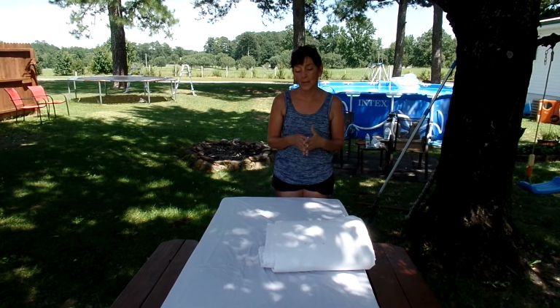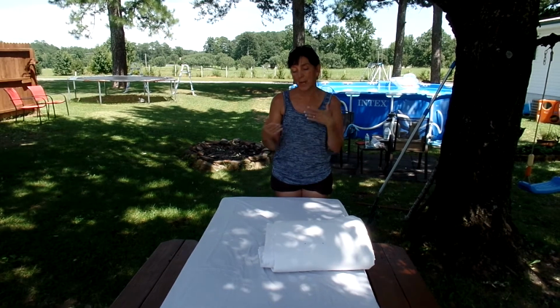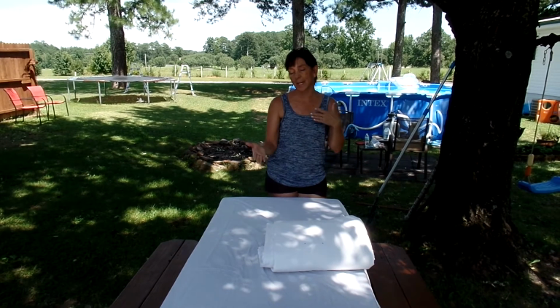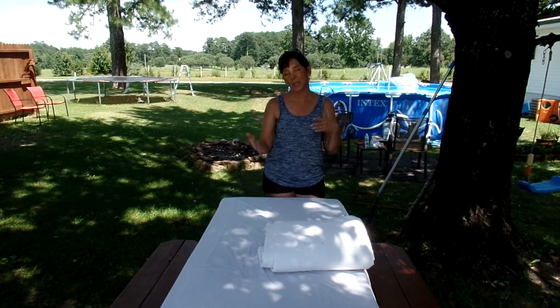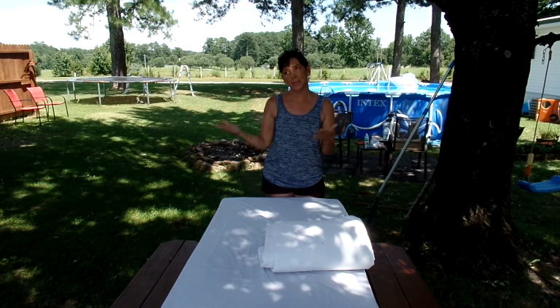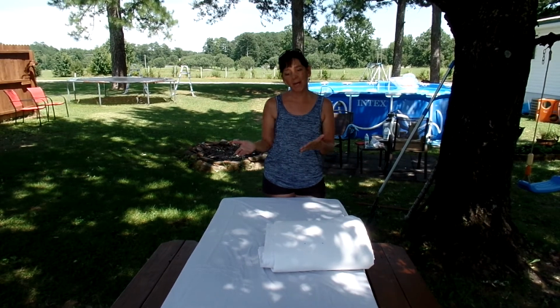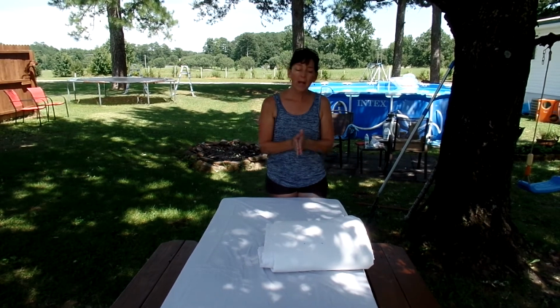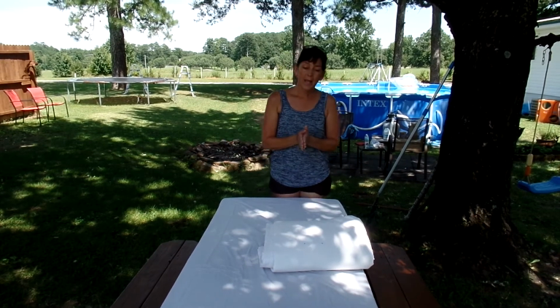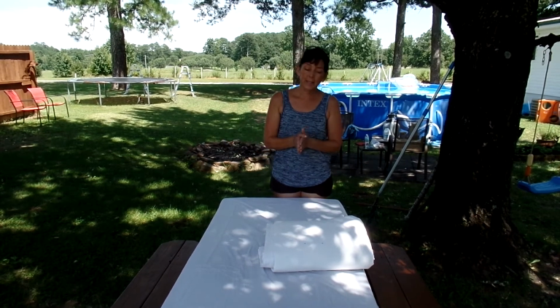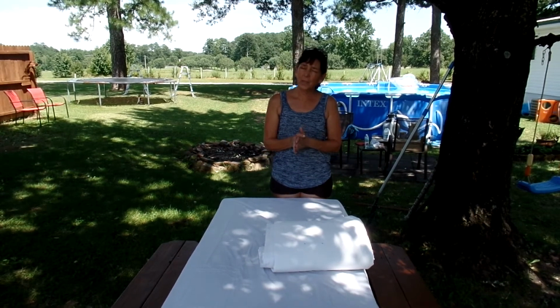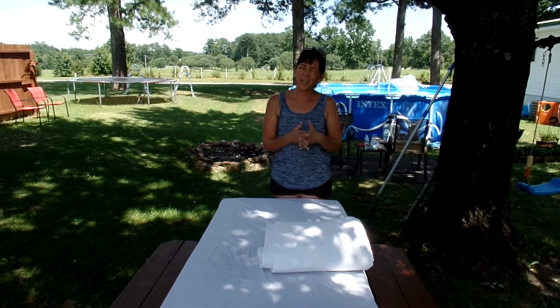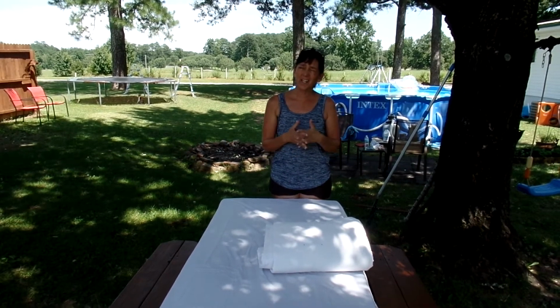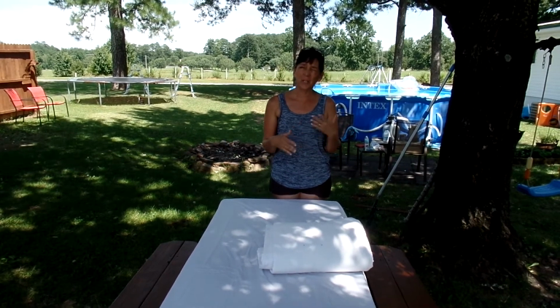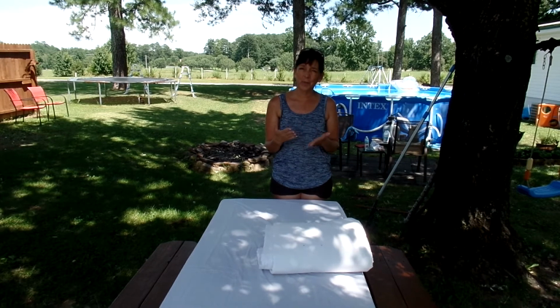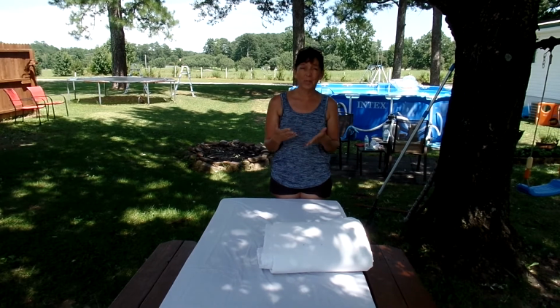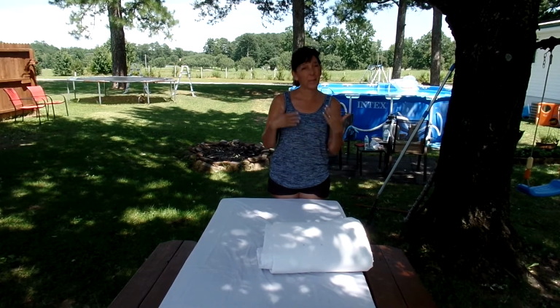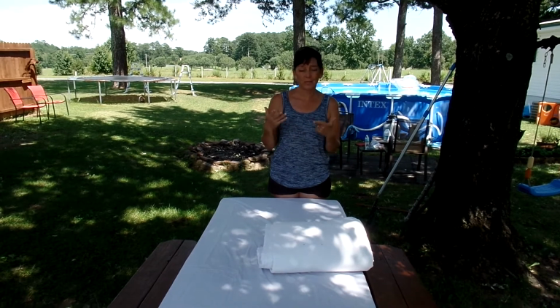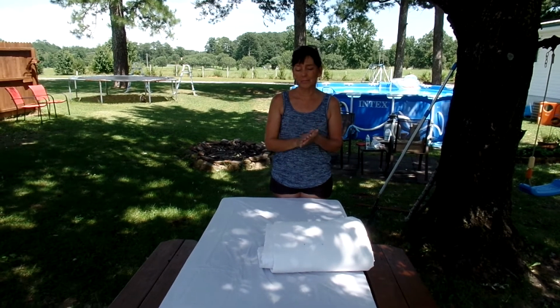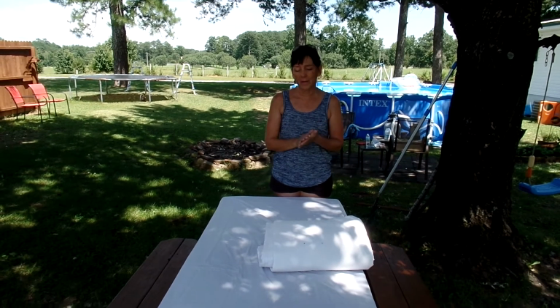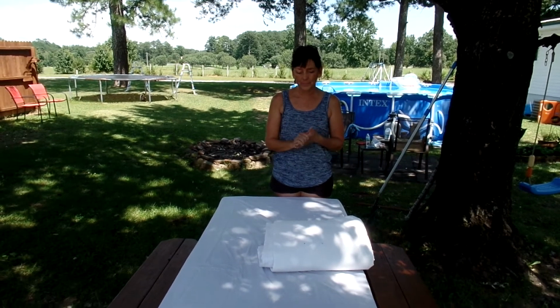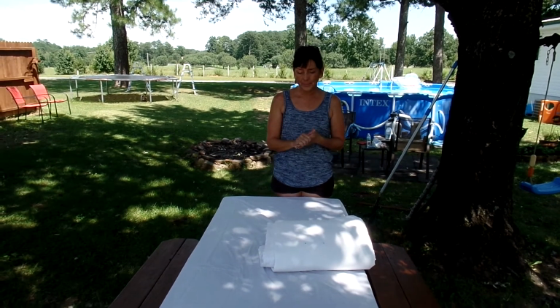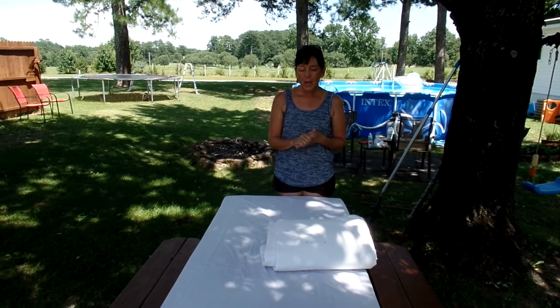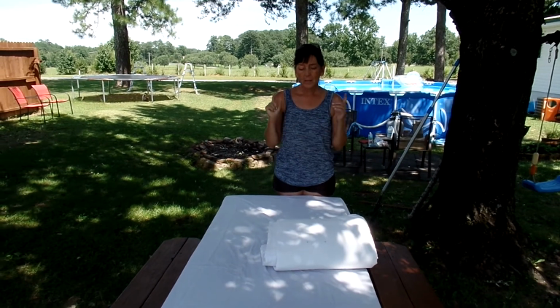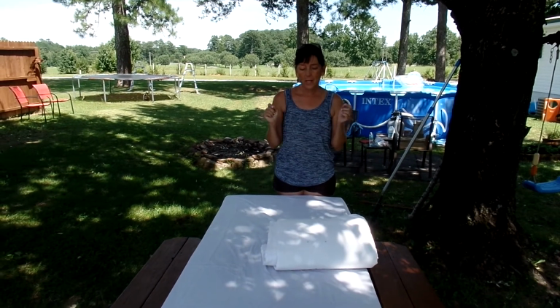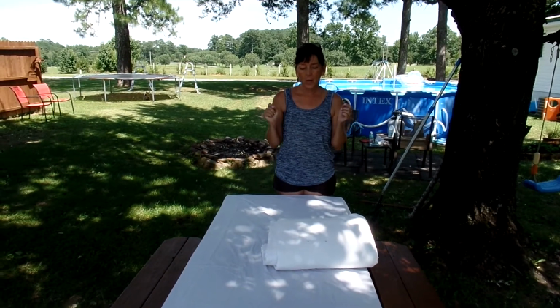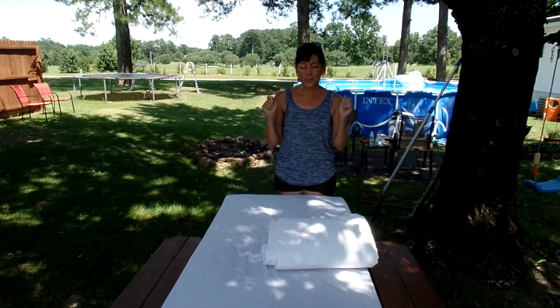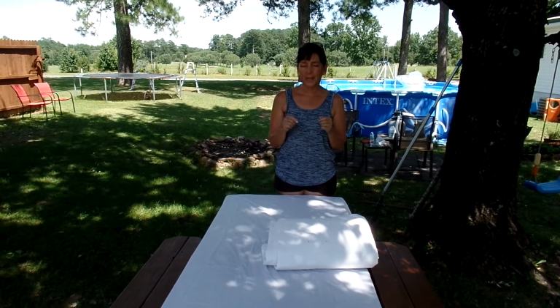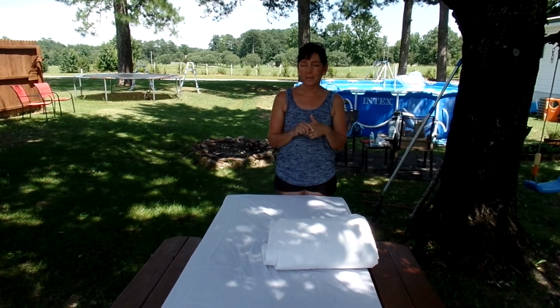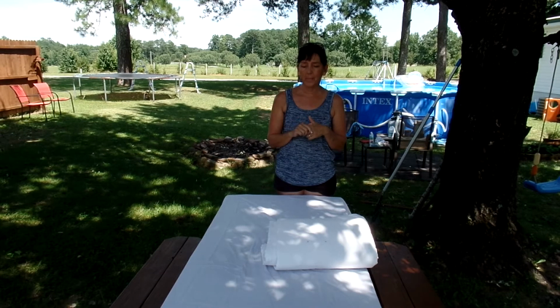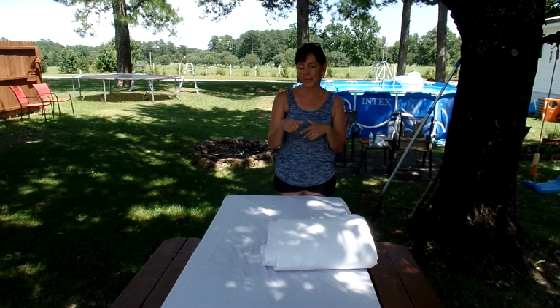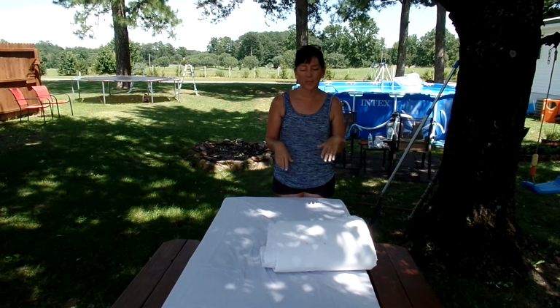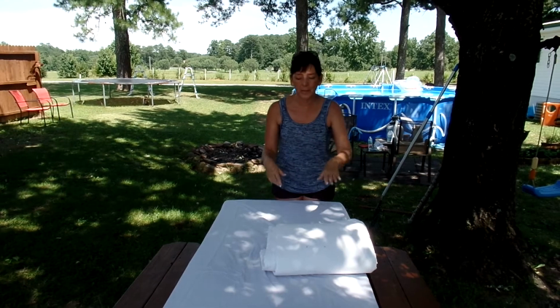I was at Mamaw's last week and it was there. I didn't open it because I knew it was going to be emotional. I'm getting emotional right now. So I just want to say thank you to them, and I'm going to unfold it.